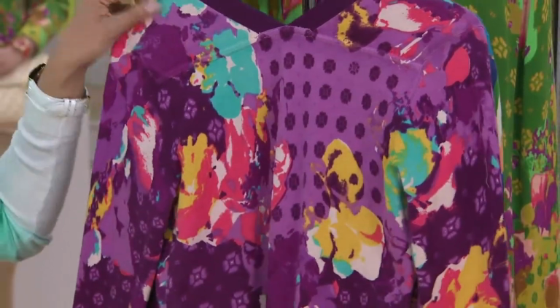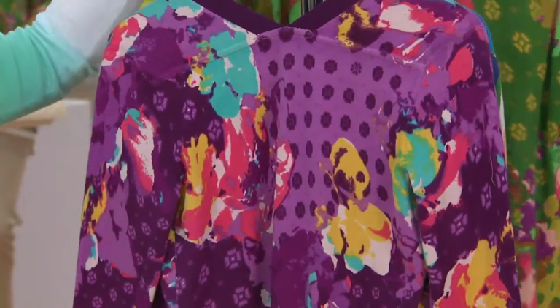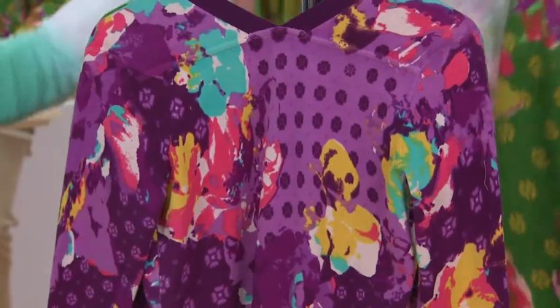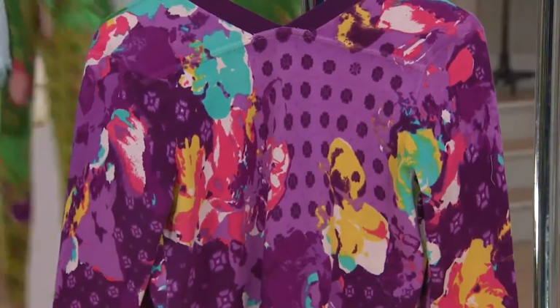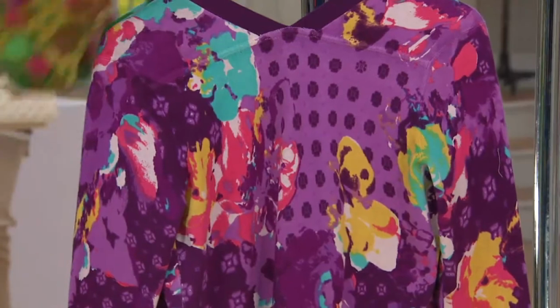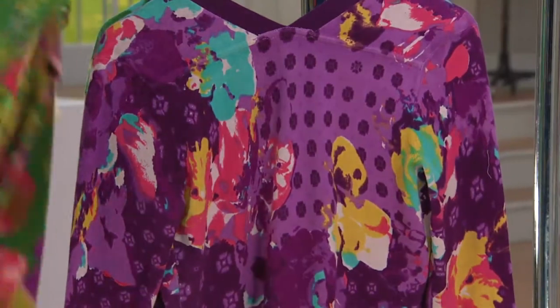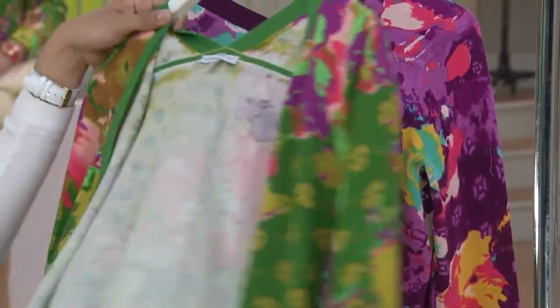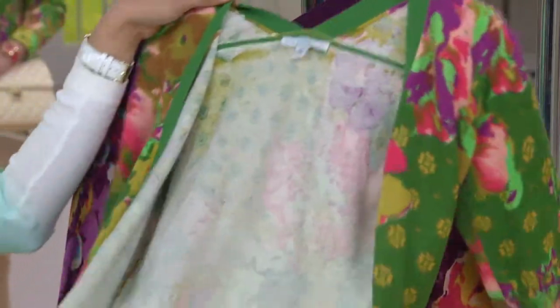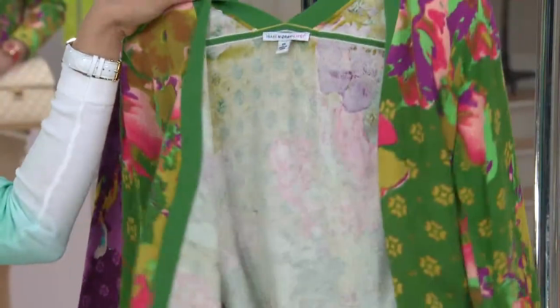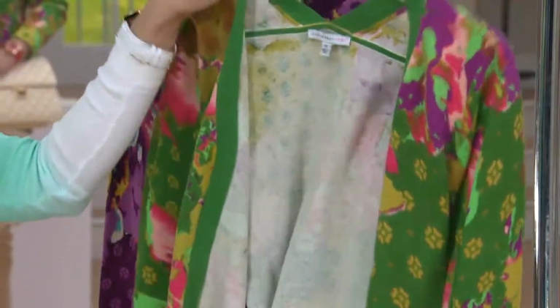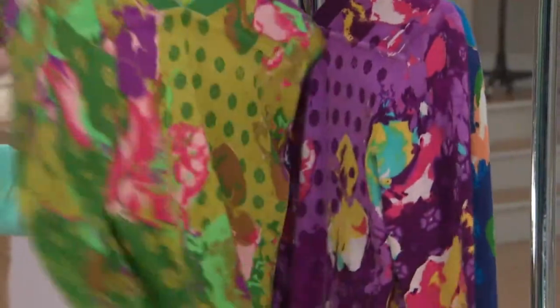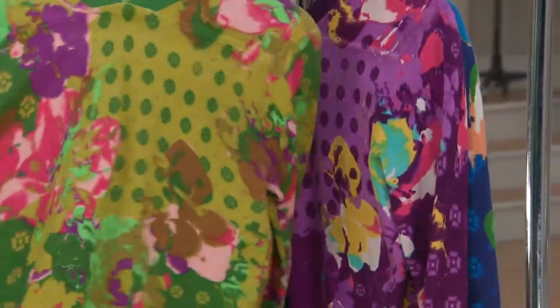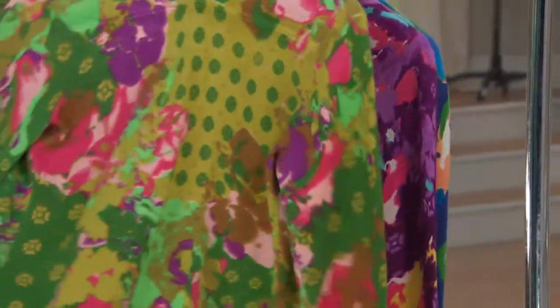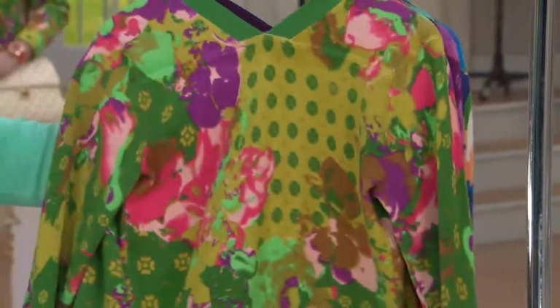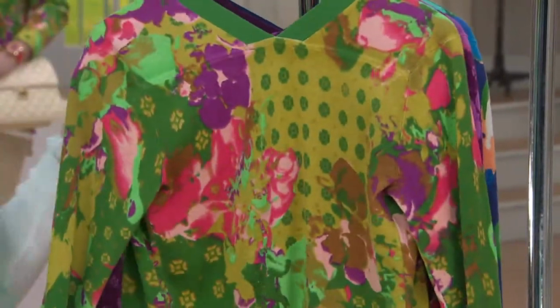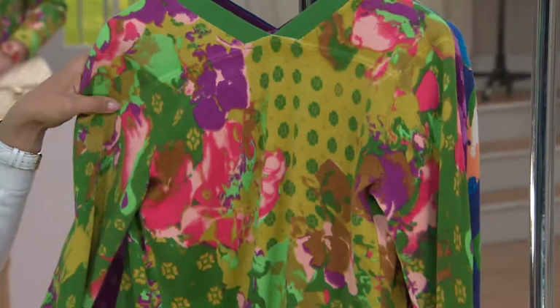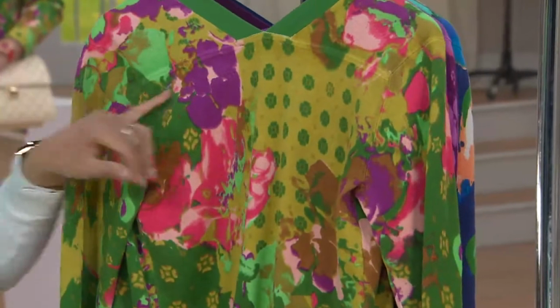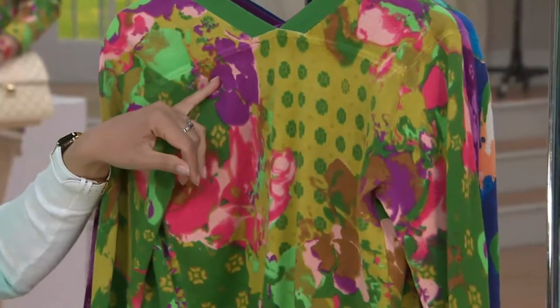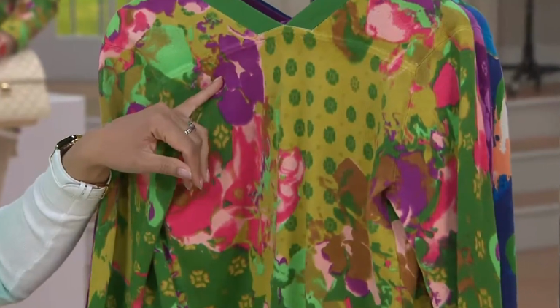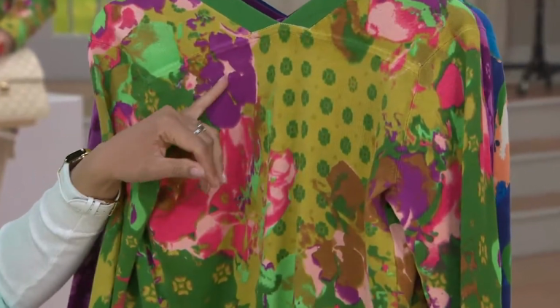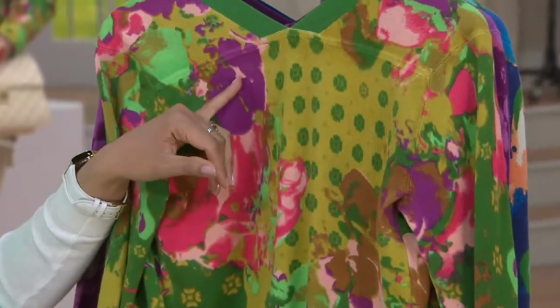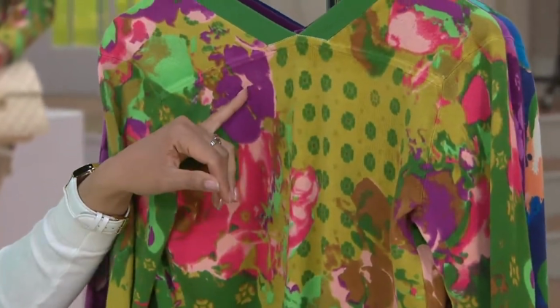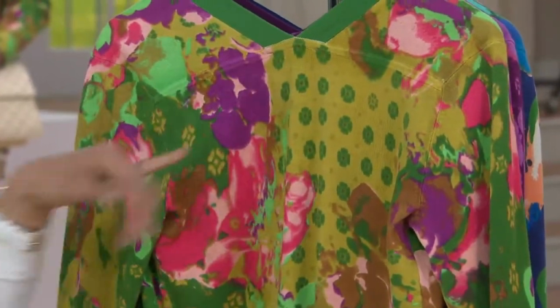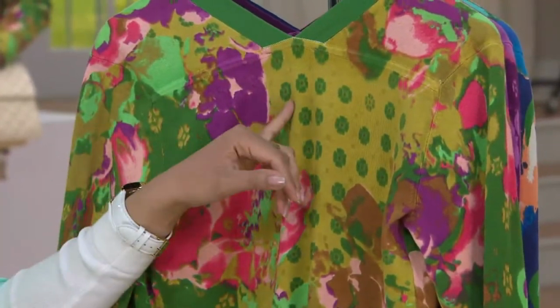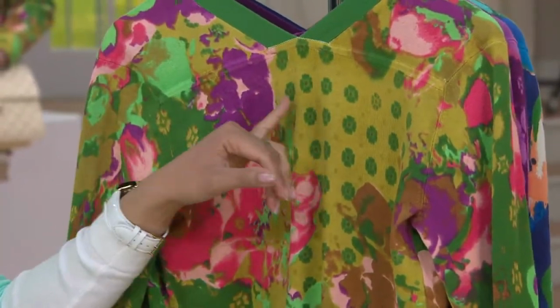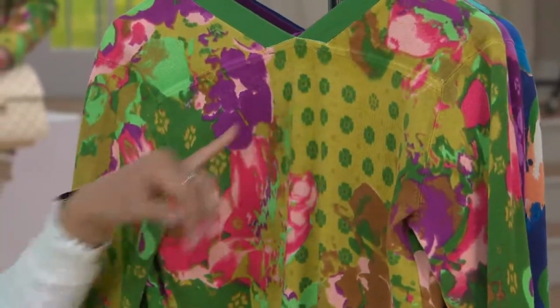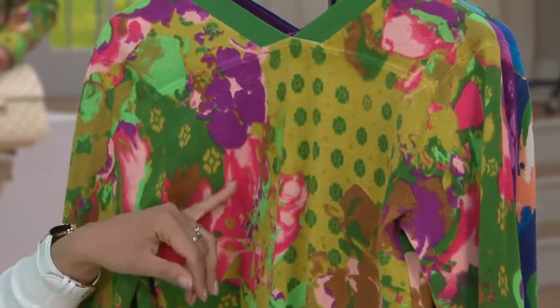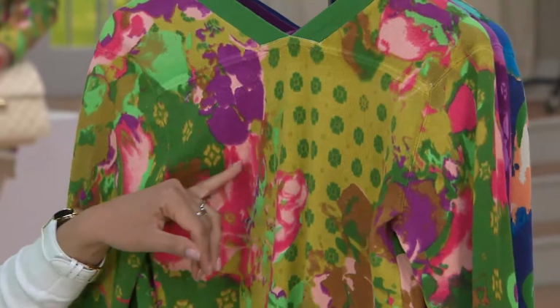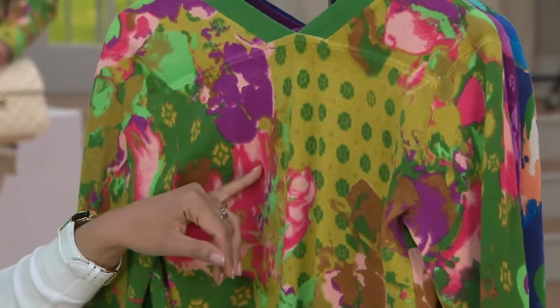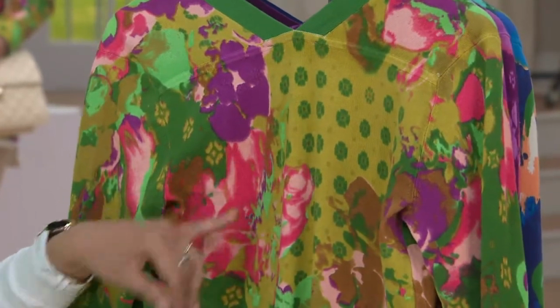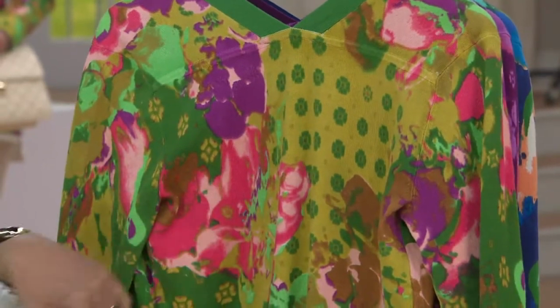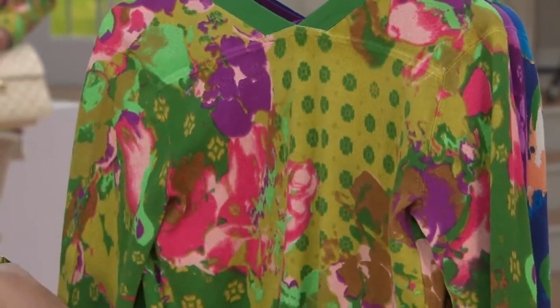And then your last choice, which is the garden green. The garden green features purples — you have a little bit of peach tone, olive greens, grass greens, a little bit of coral, and the peach running through.